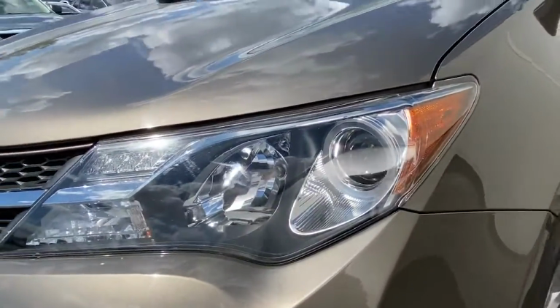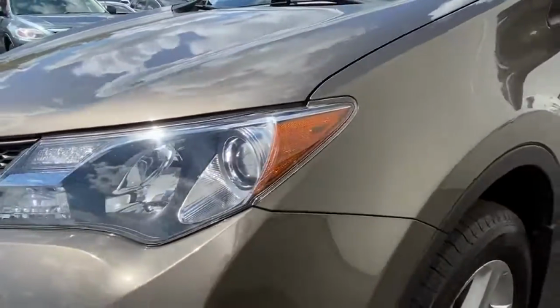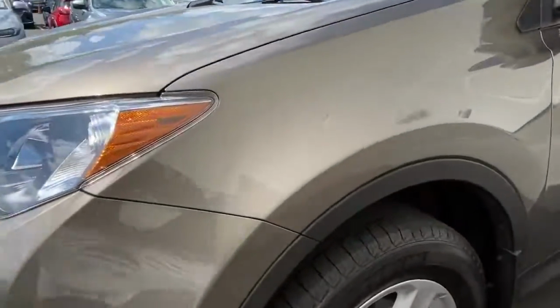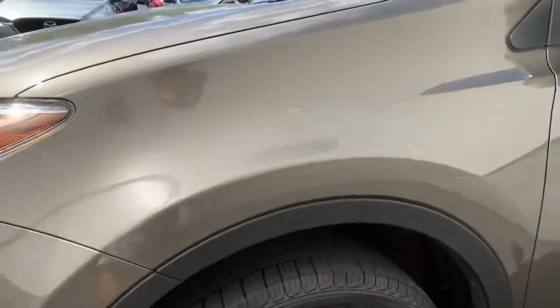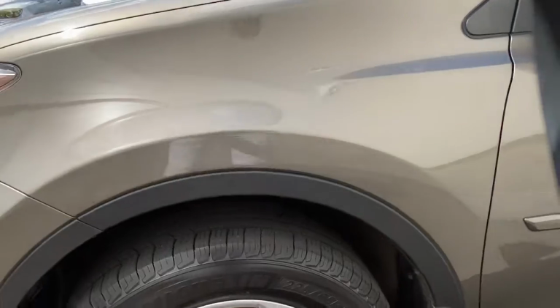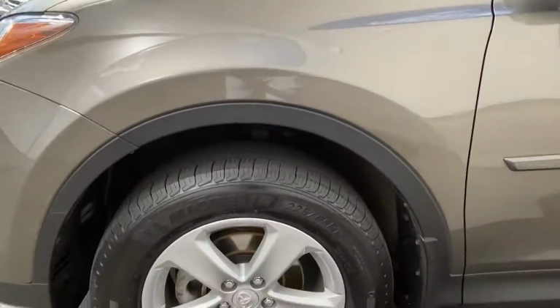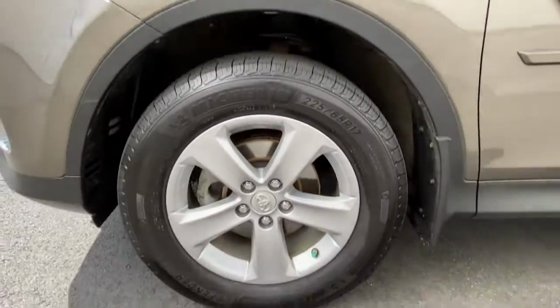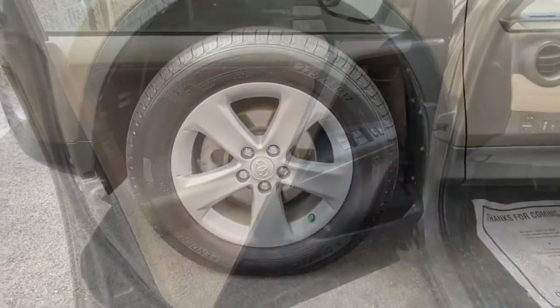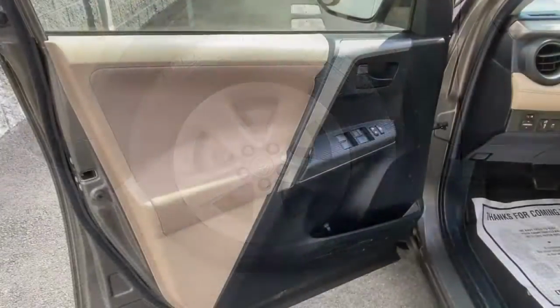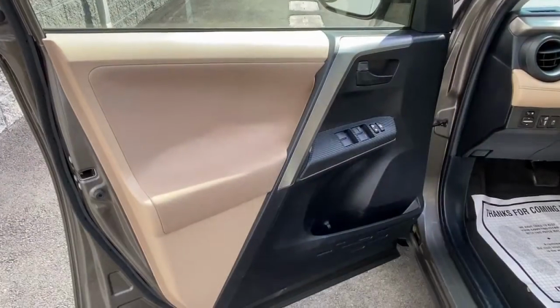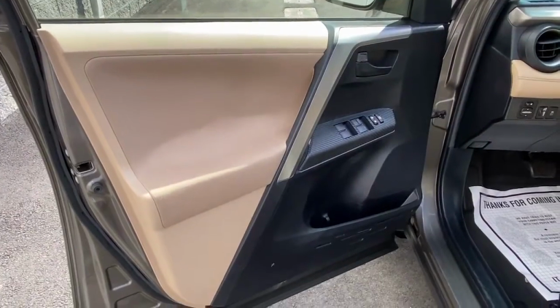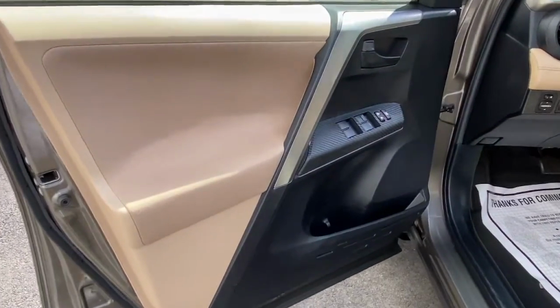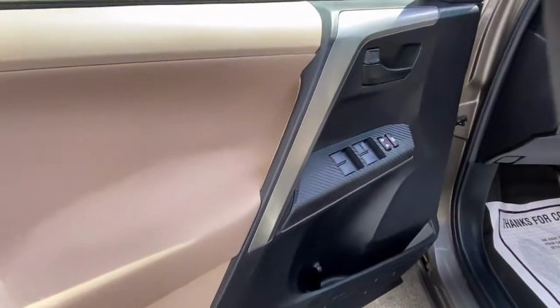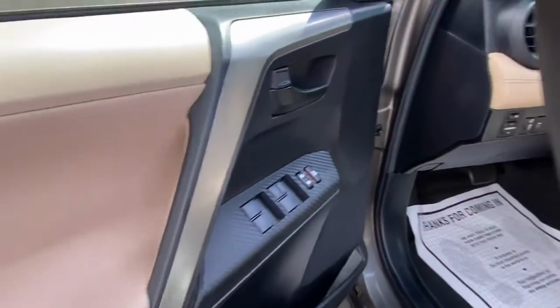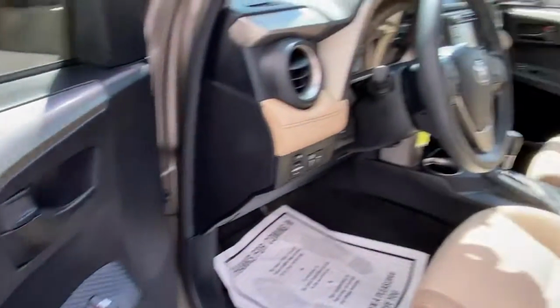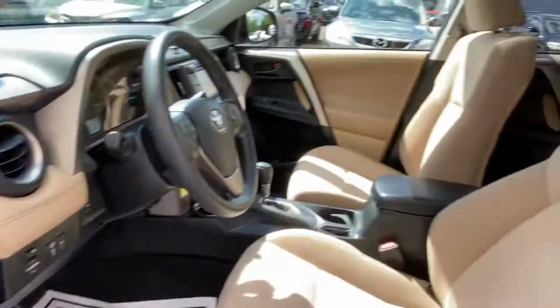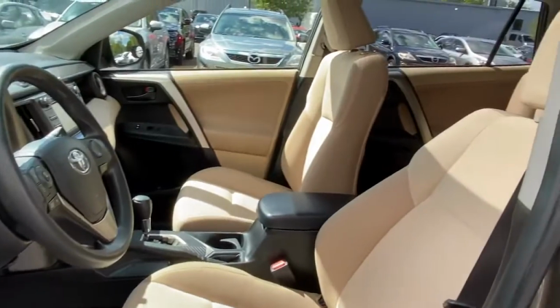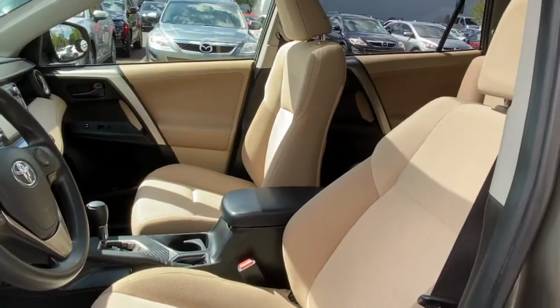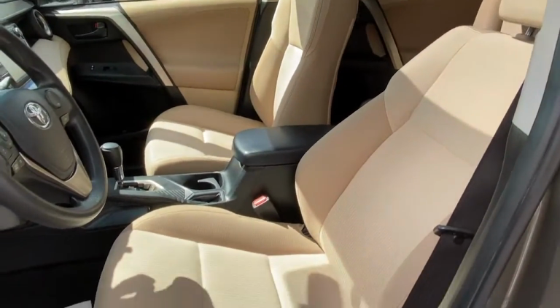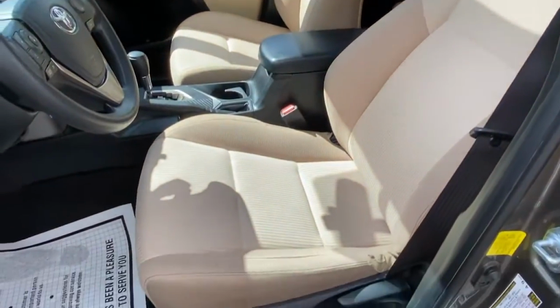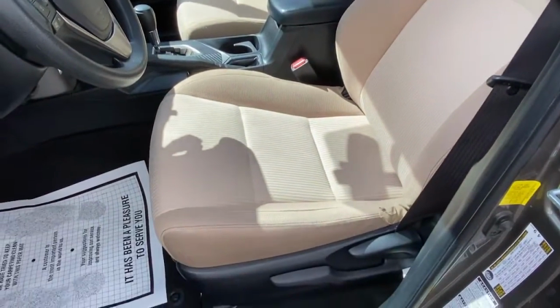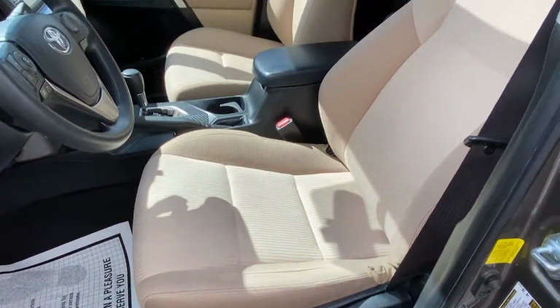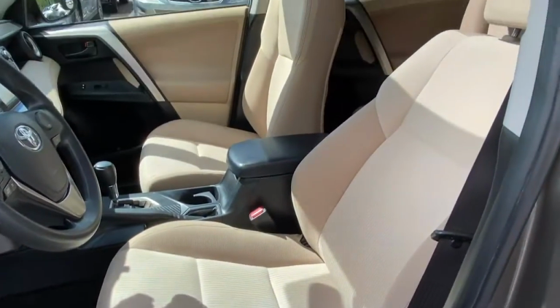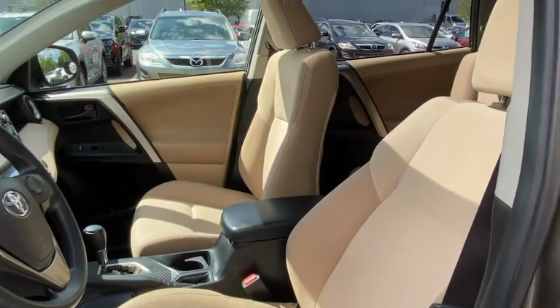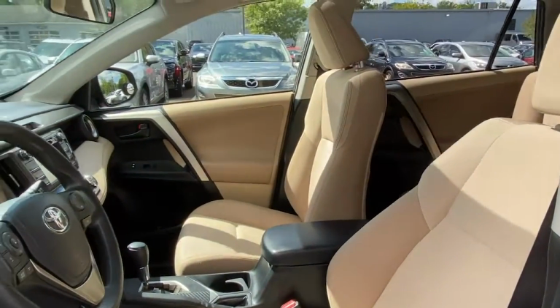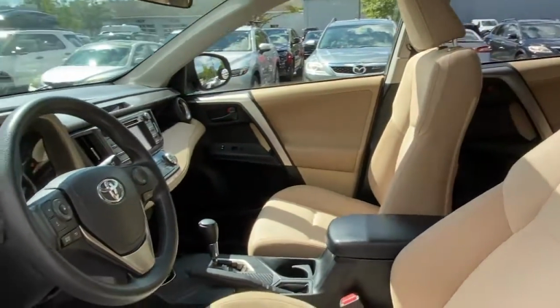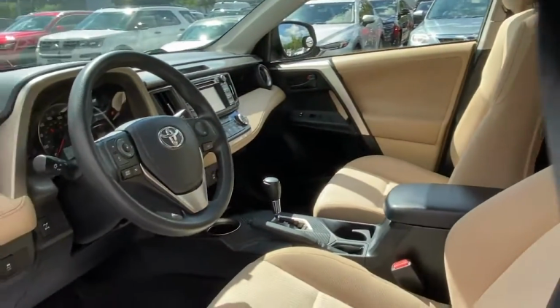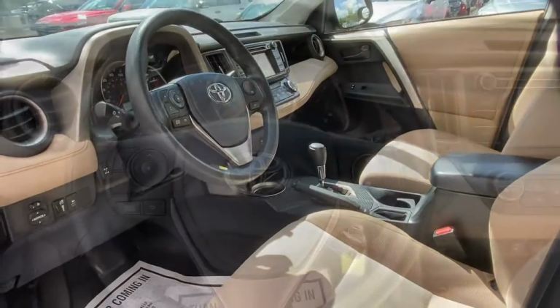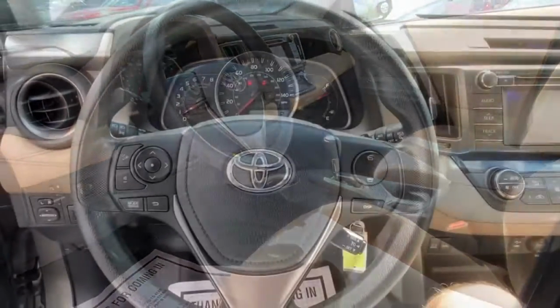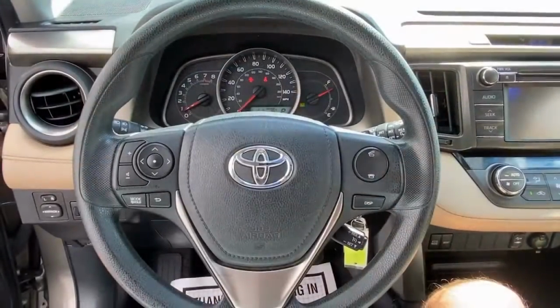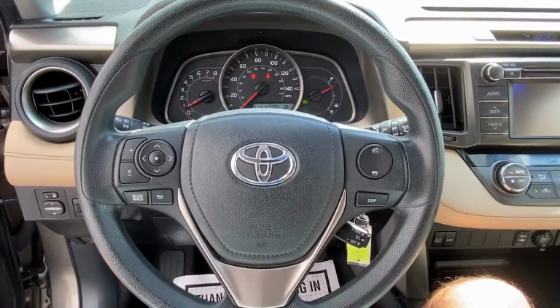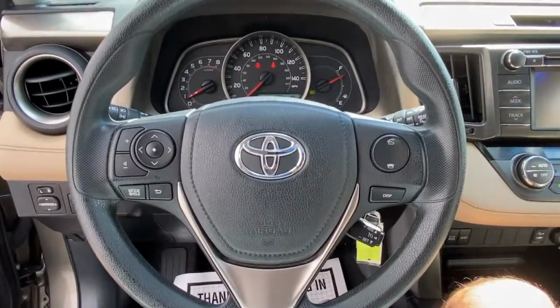These are just some of the great options this vehicle comes with: keyless entry, sunroof, rear spoiler, traction control, intermittent wipers, cruise control, power windows, CD player, climate control, and power steering.